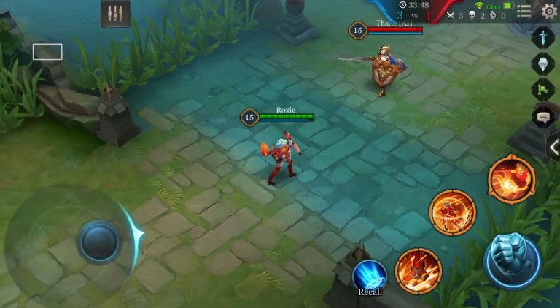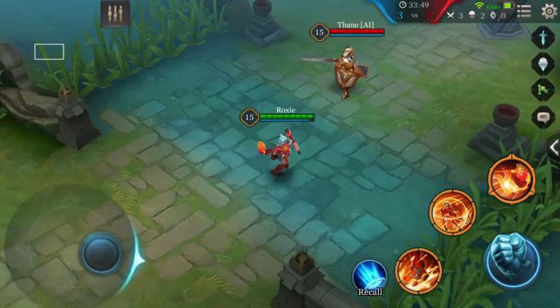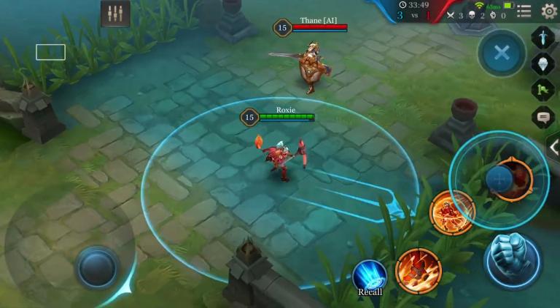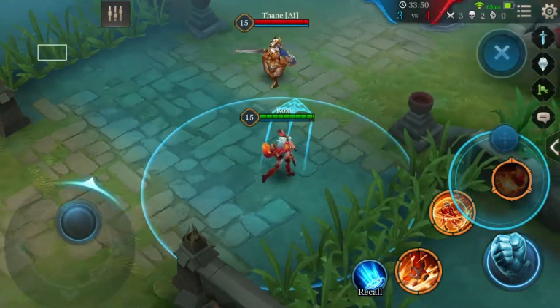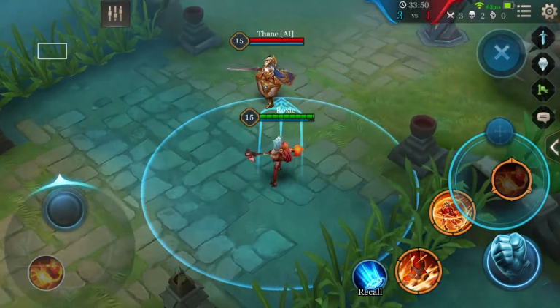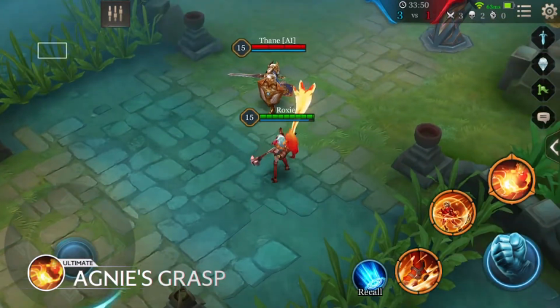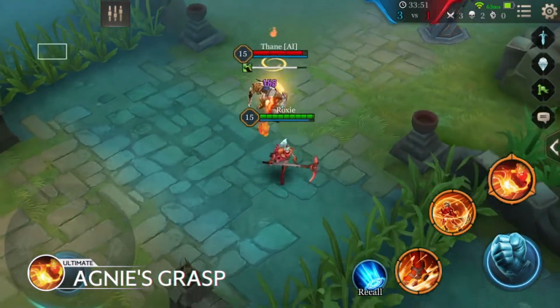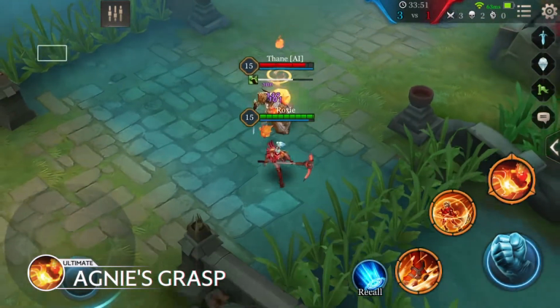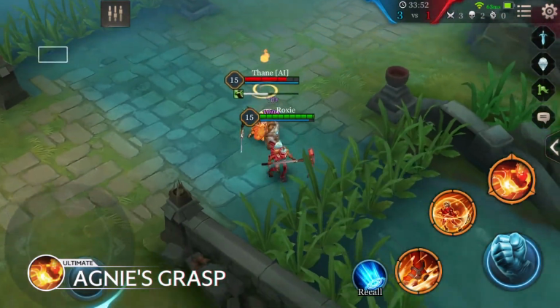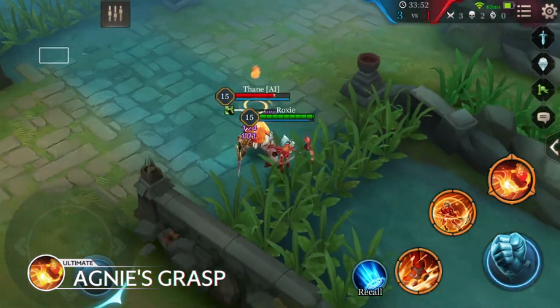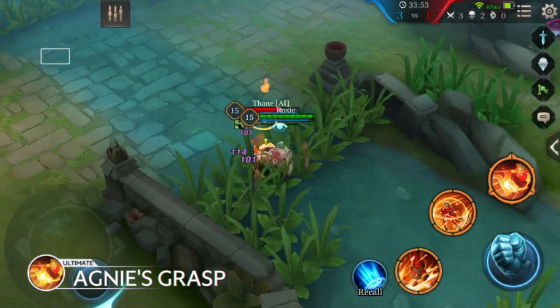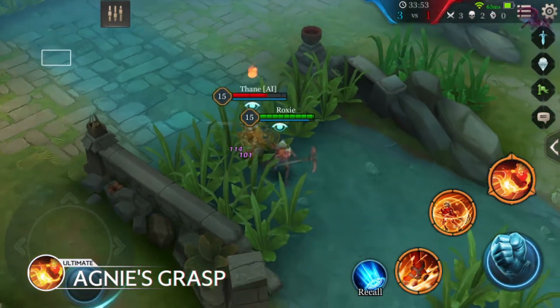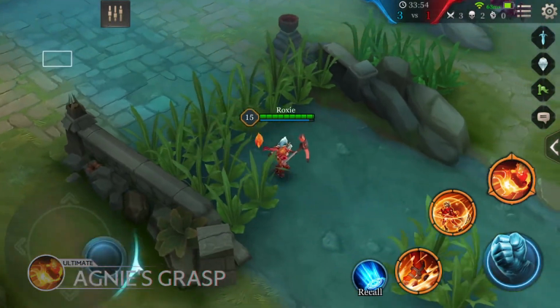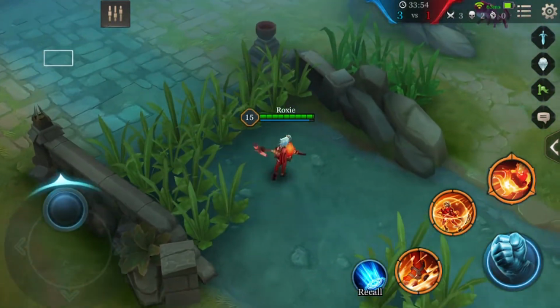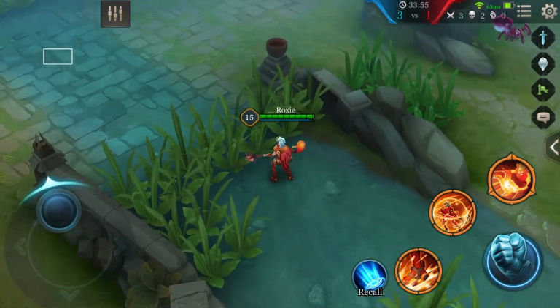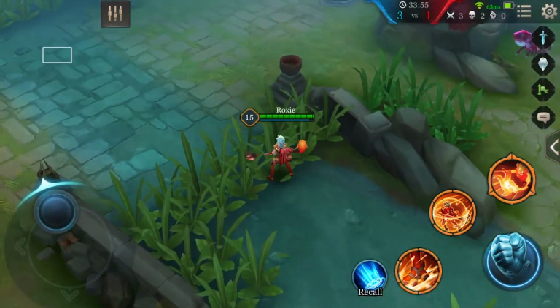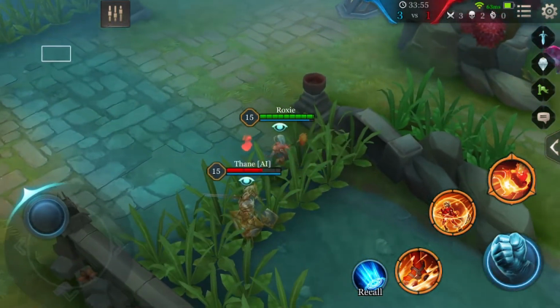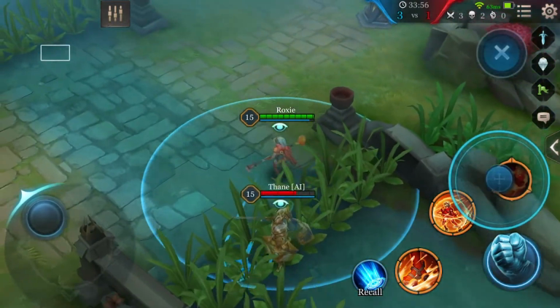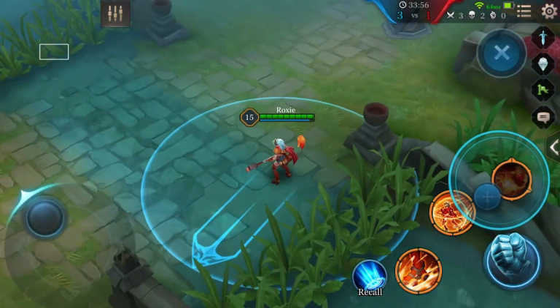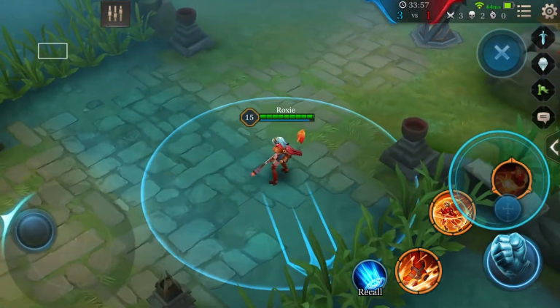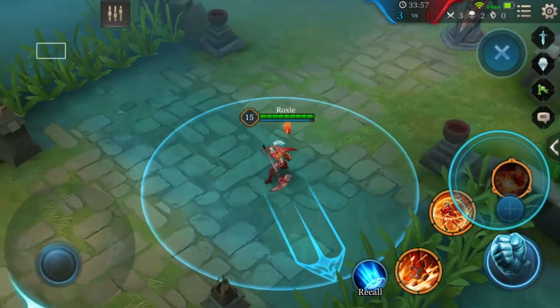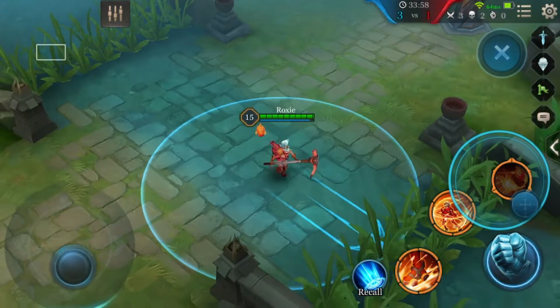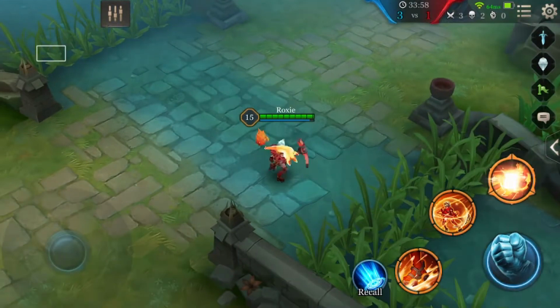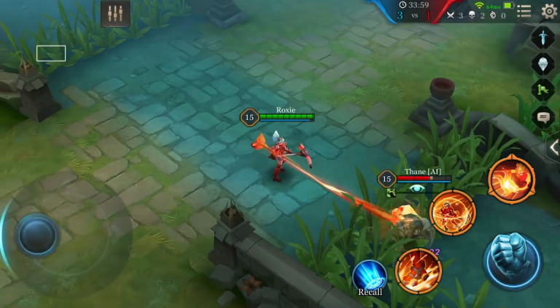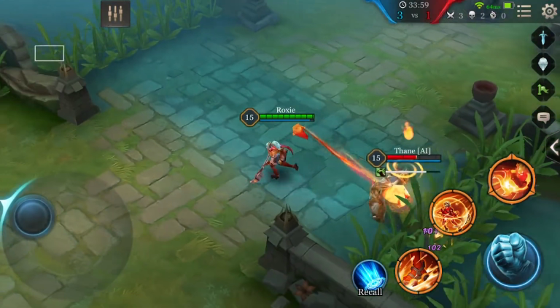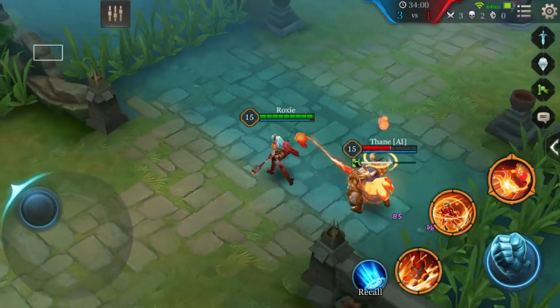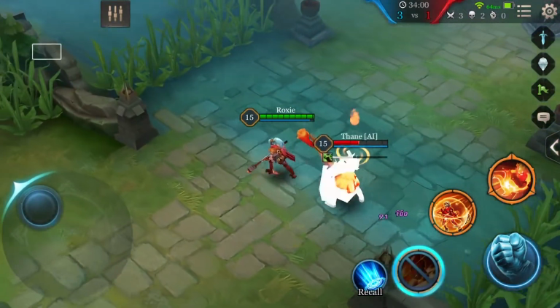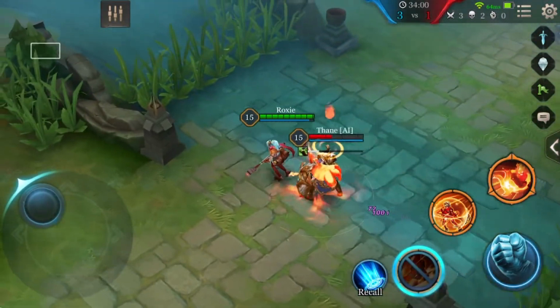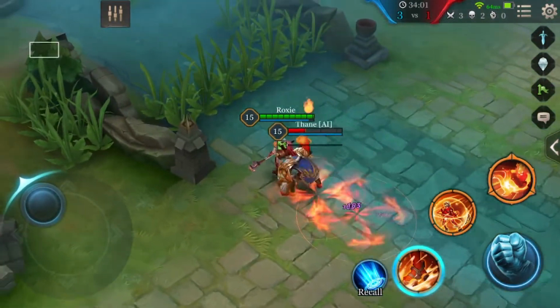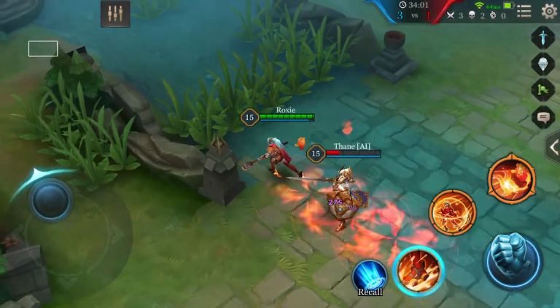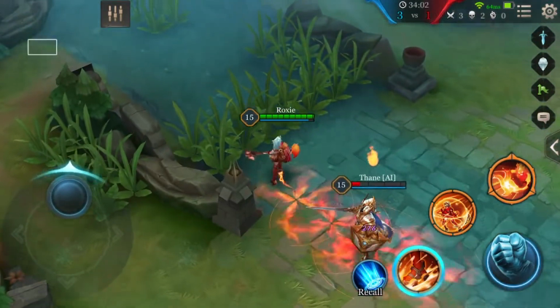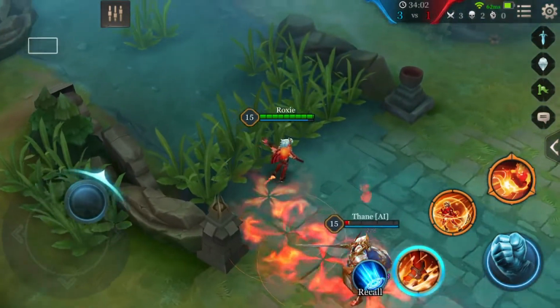Finally, Roxy's ultimate is Agni's Grasp. Roxy's fiery little friend Agni reaches out, marking and pulling in the first target it touches for 2.5 seconds. Roxy is still able to move while the target is dragged along, and Wildfire's cooldown immediately resets.